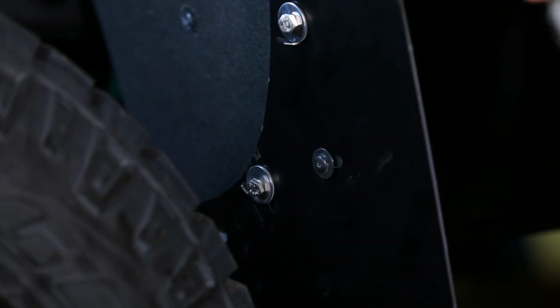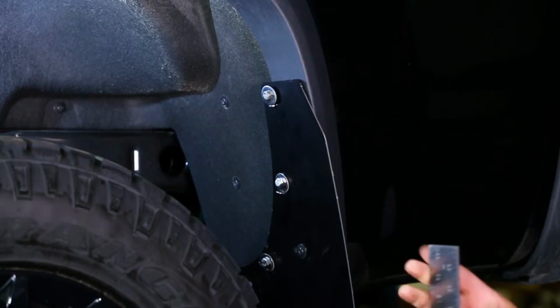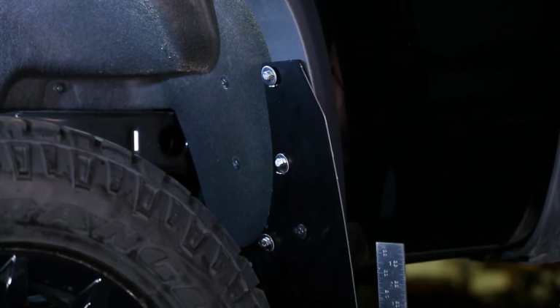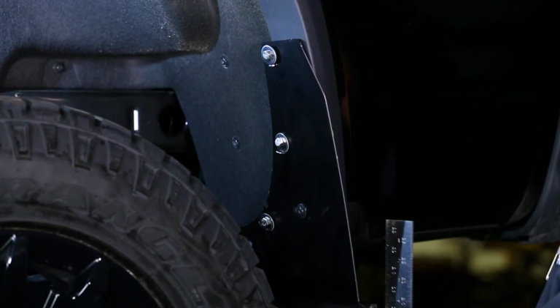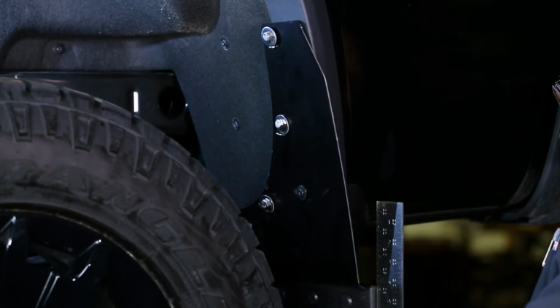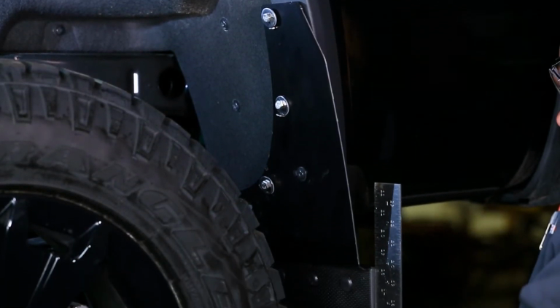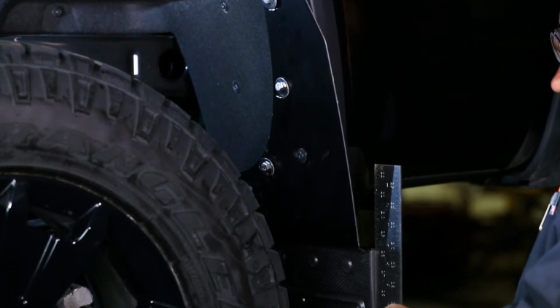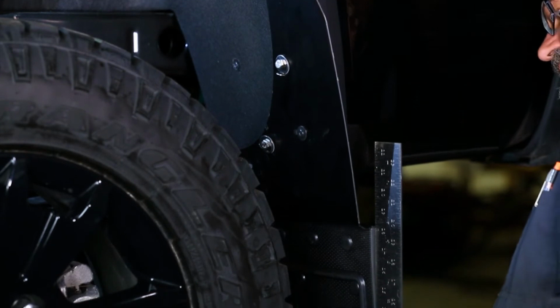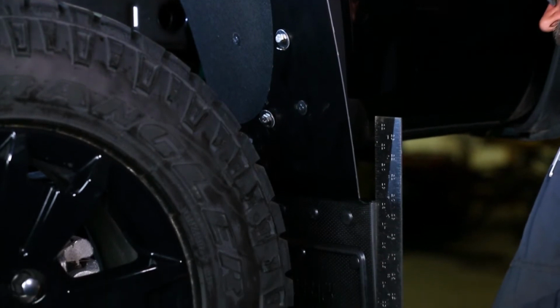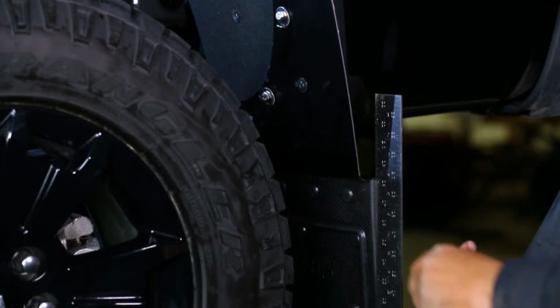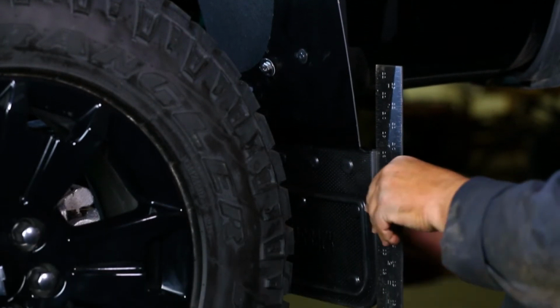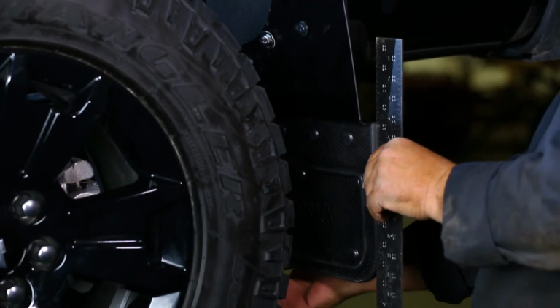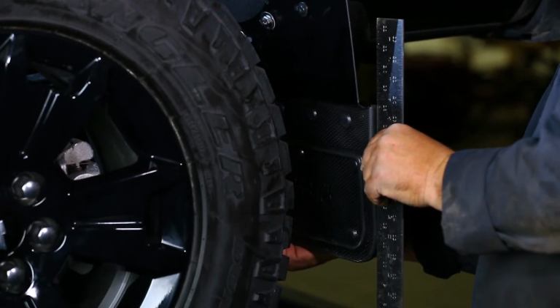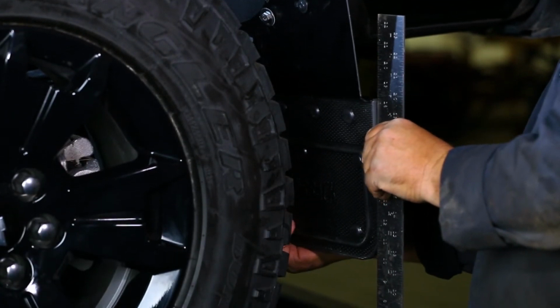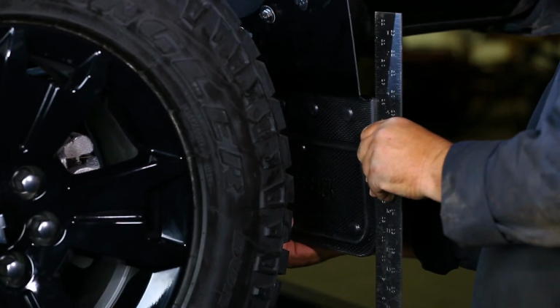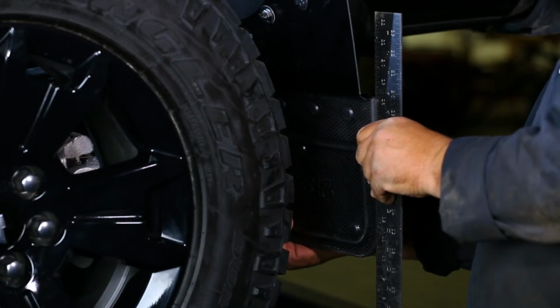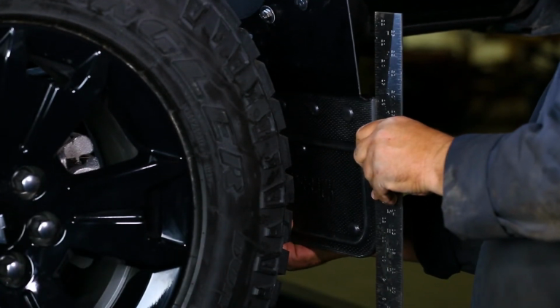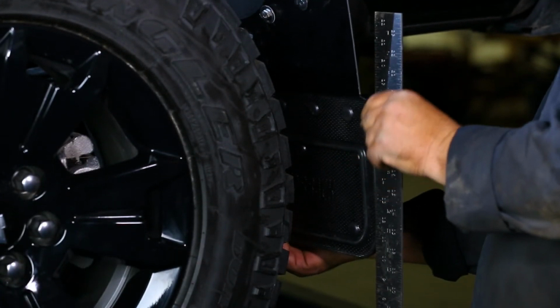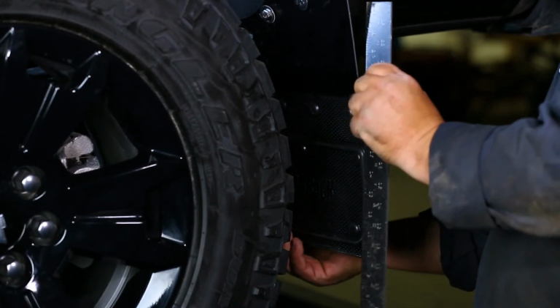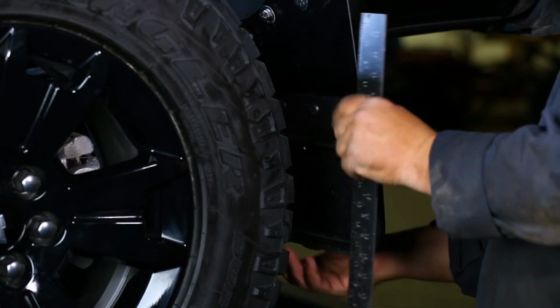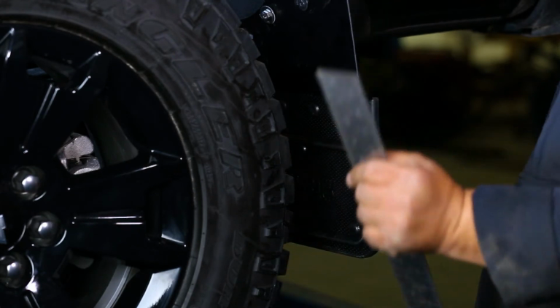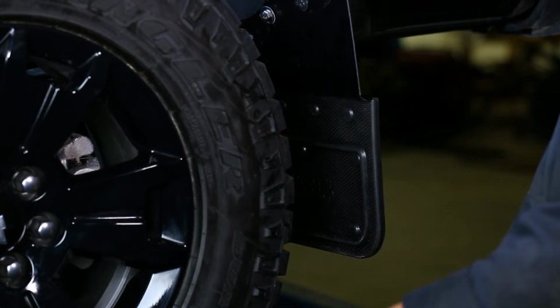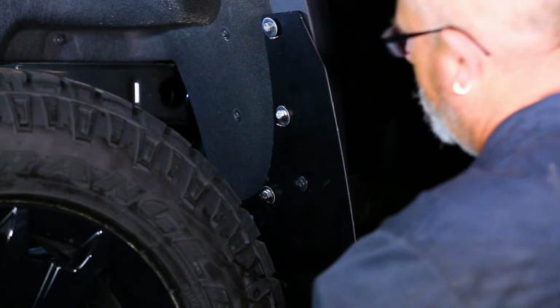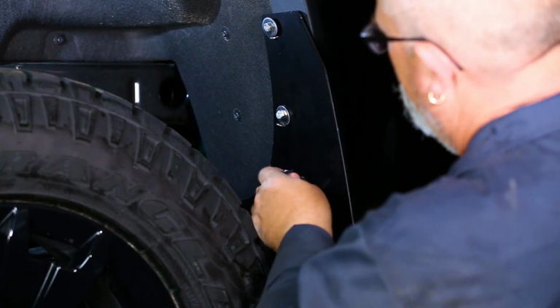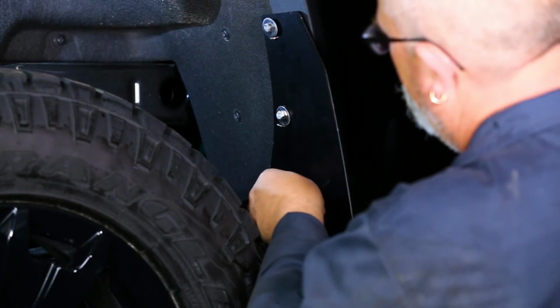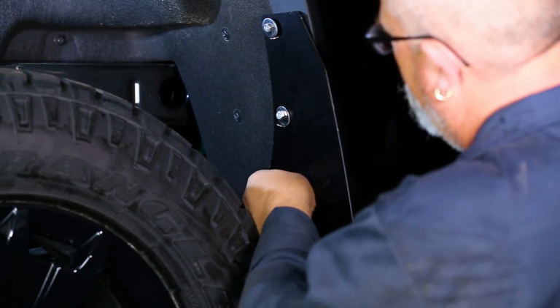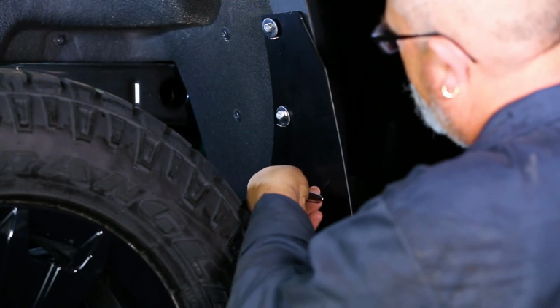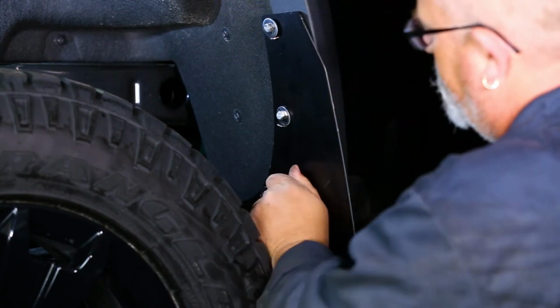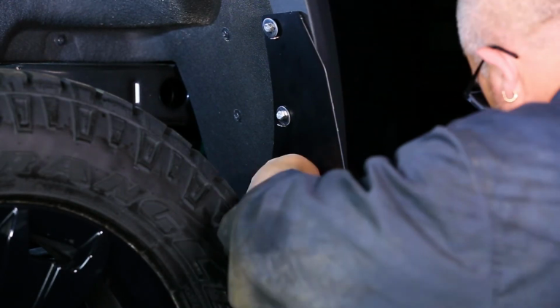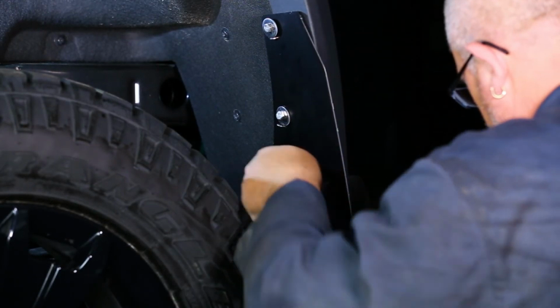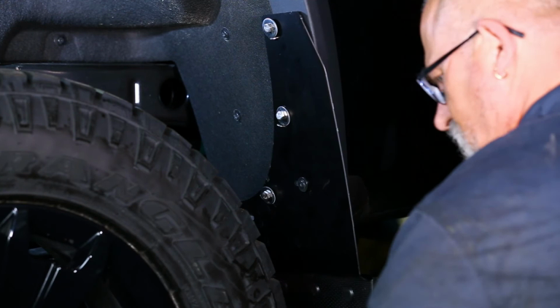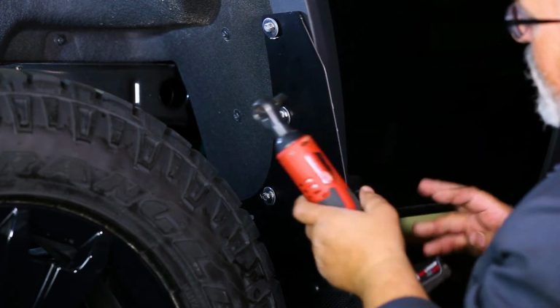Then, reinstall the factory screw with an added nylon washer to its original position. With a square or other leveling tool, make sure the mud flap is level. We also recommend you take a step back and visually gauge the mud flap to check that it is aligned correctly. Now, carefully tighten the clamps and the factory screw to hold the mud flap secure and in place.